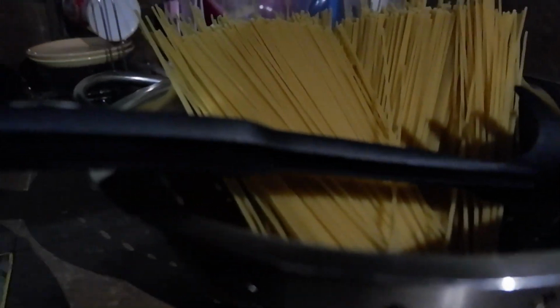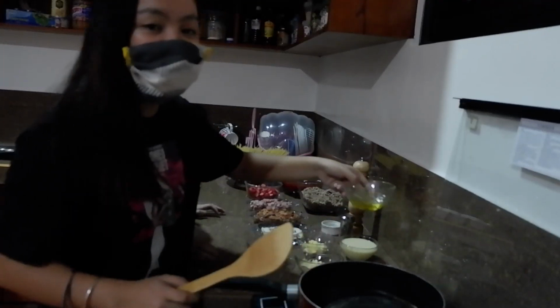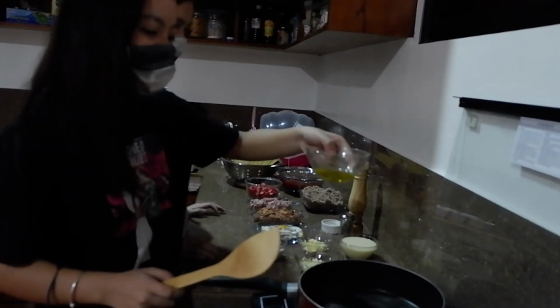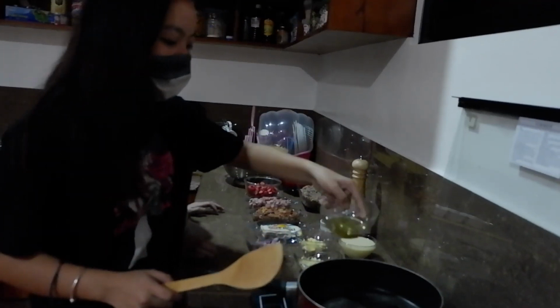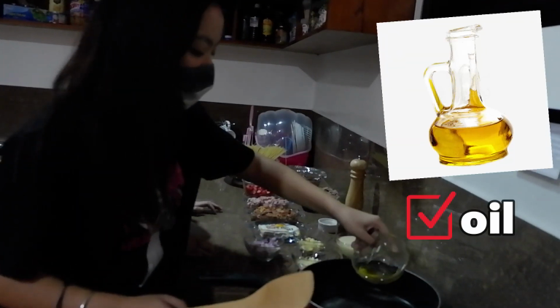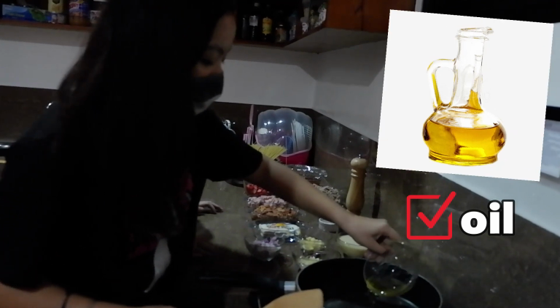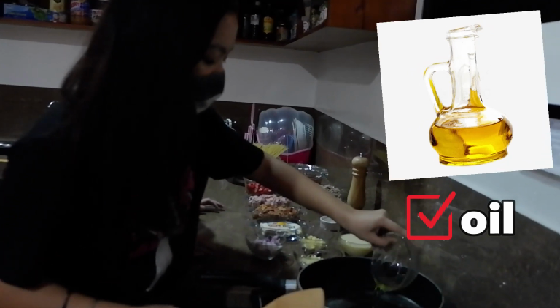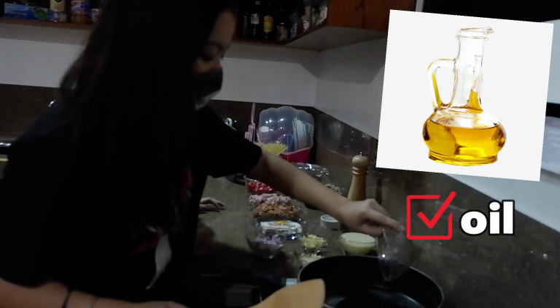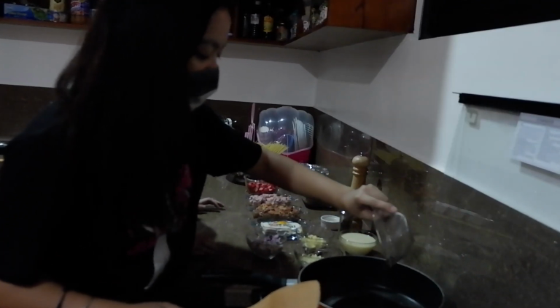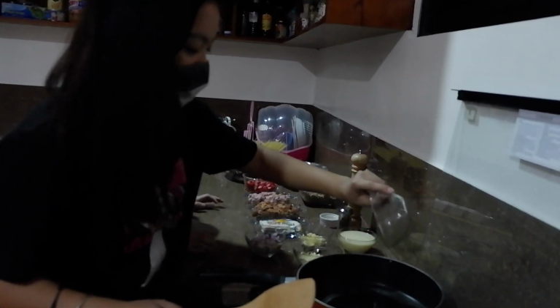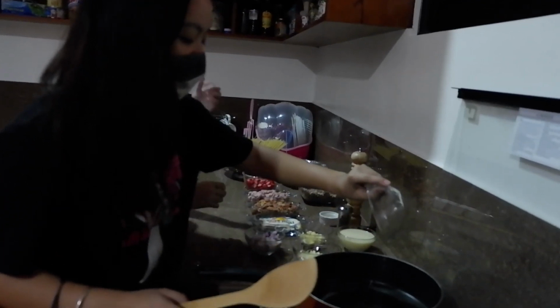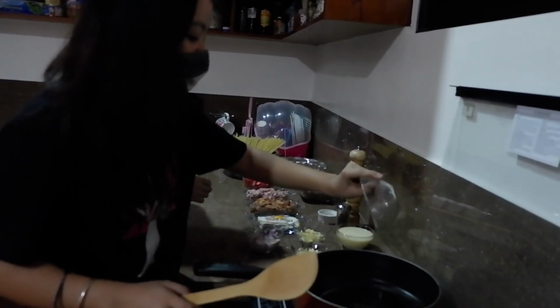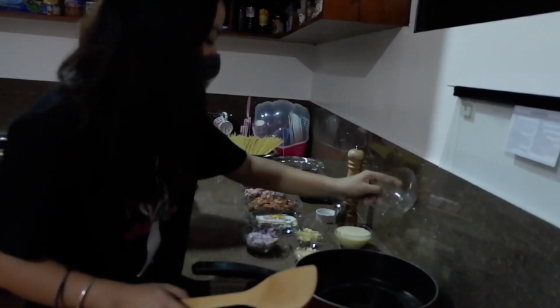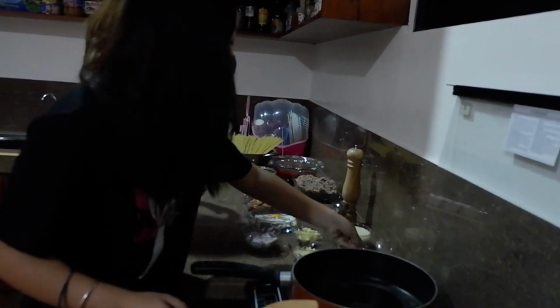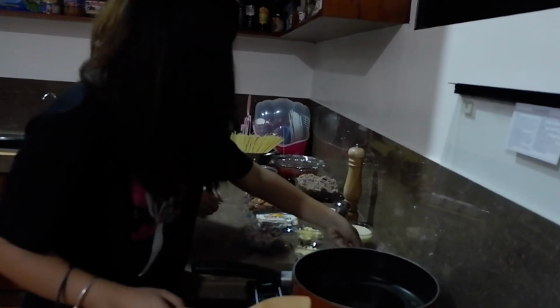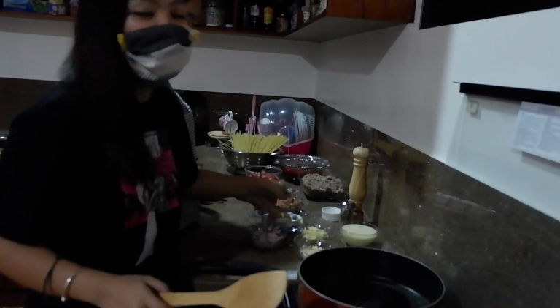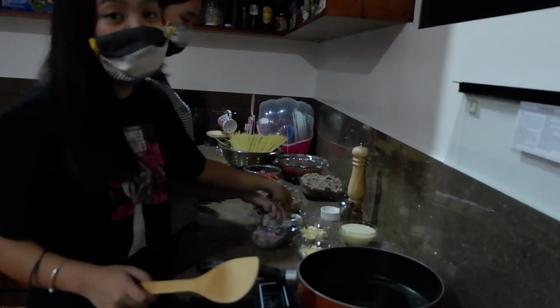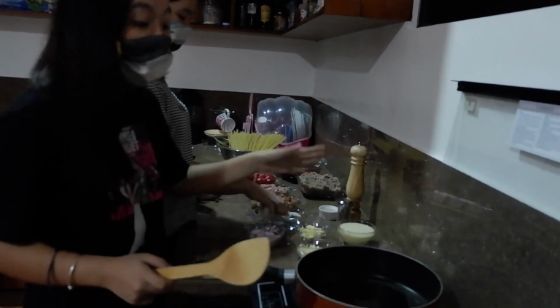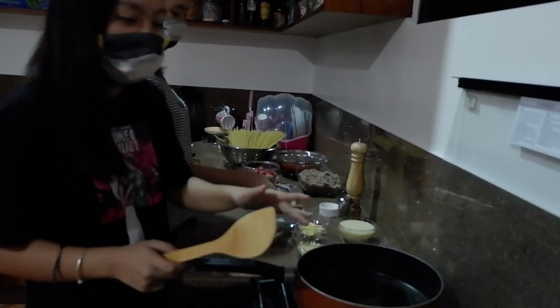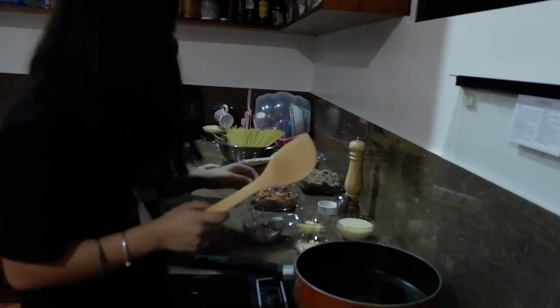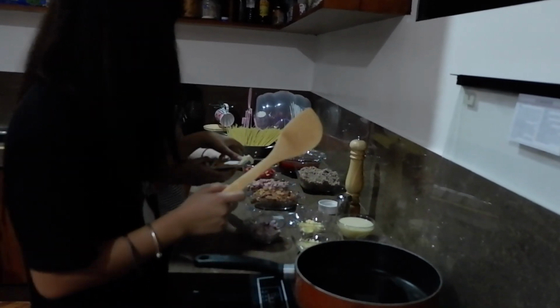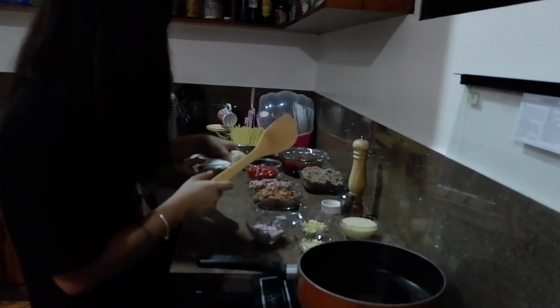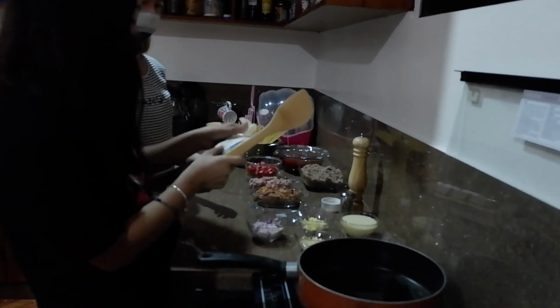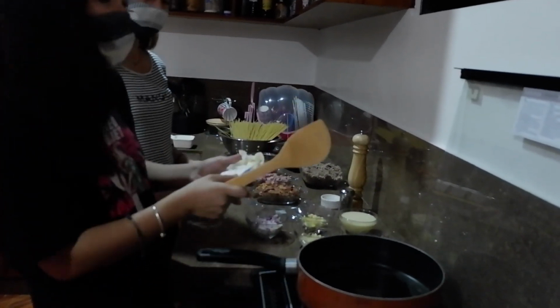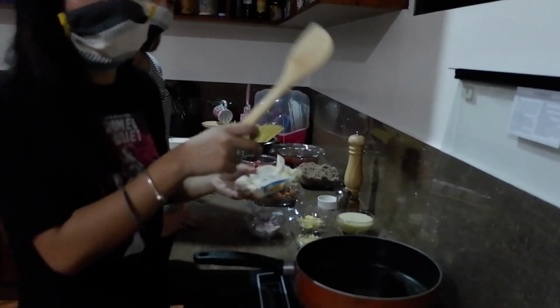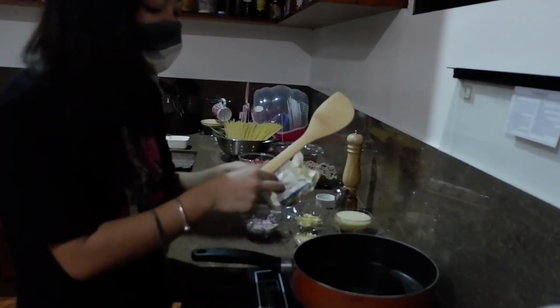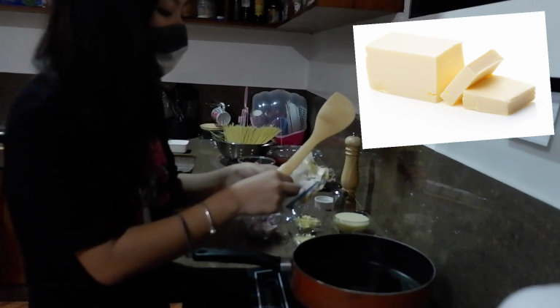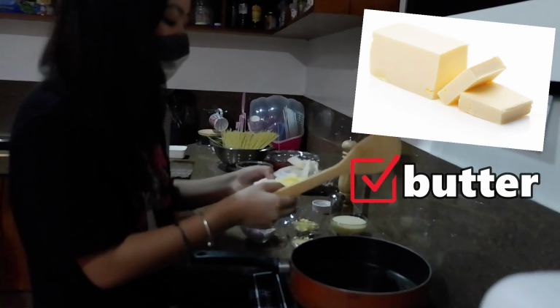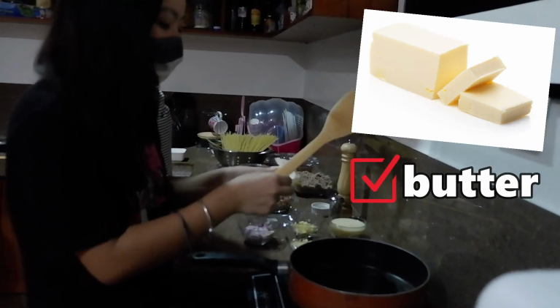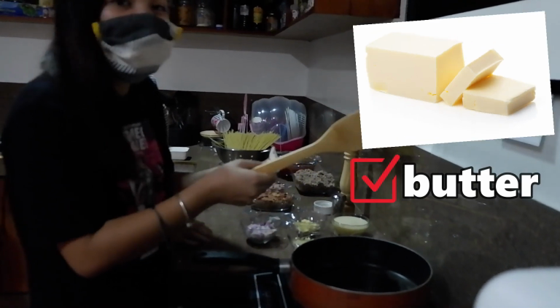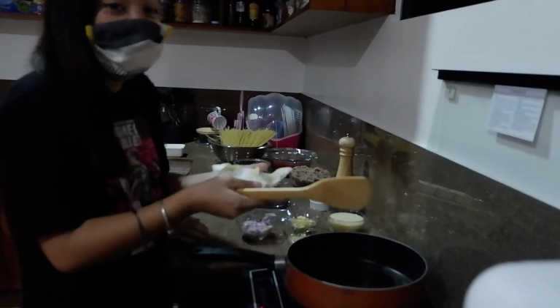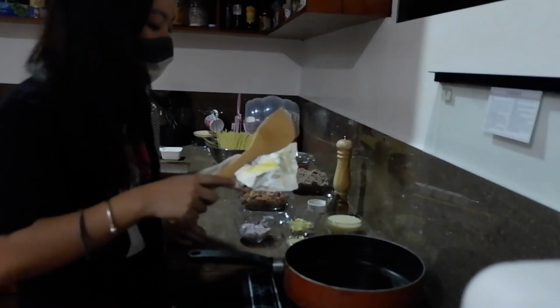So, una nating ilagay yung oil. Kung gusto niyo, pwede din na ilagay yung butter. After the oil, let's add a little bit of butter.